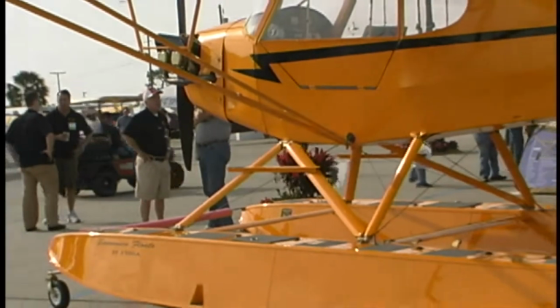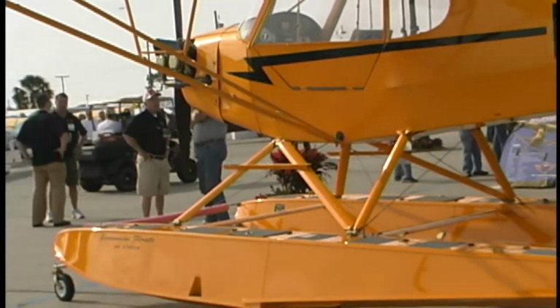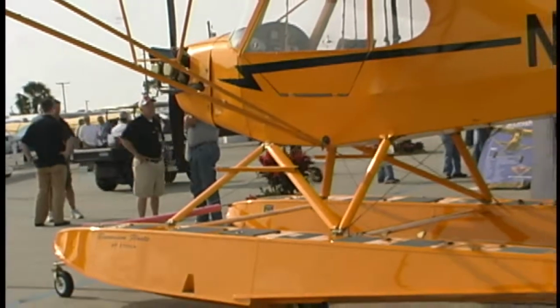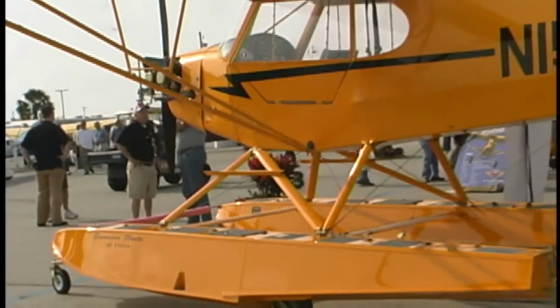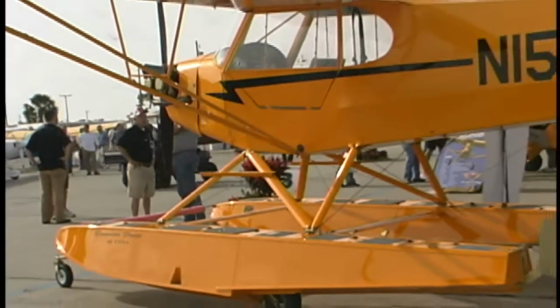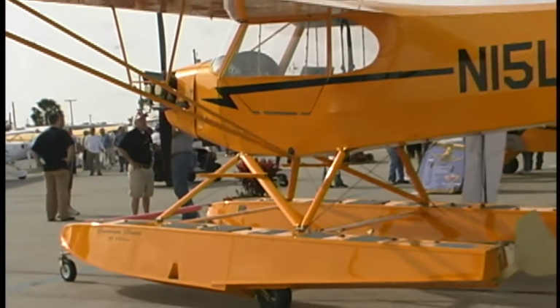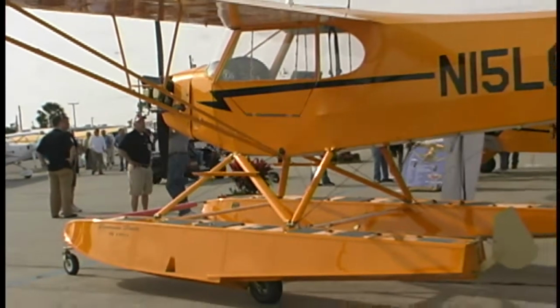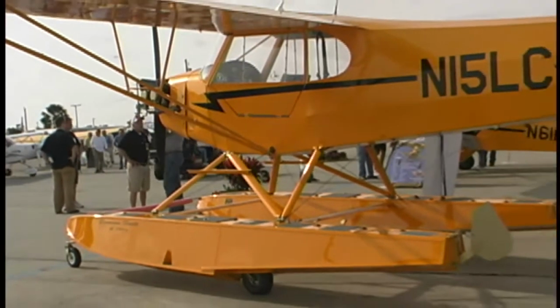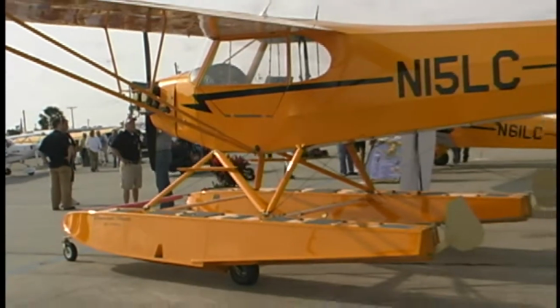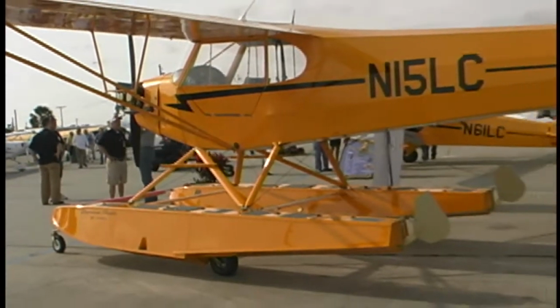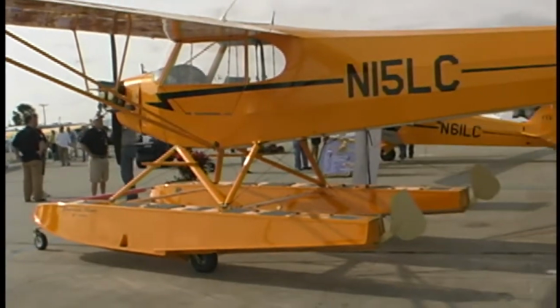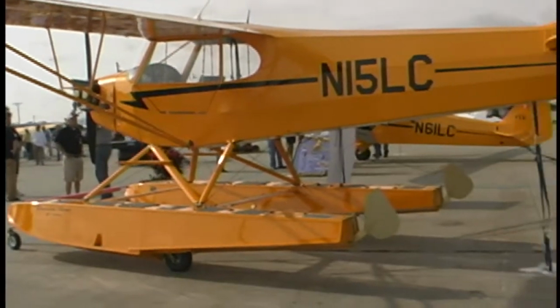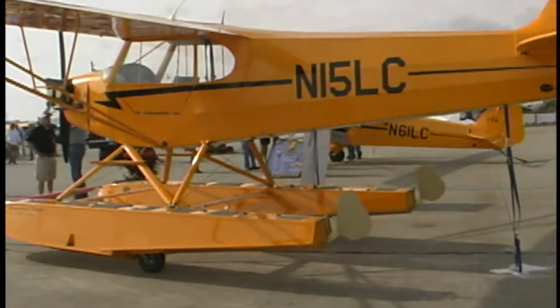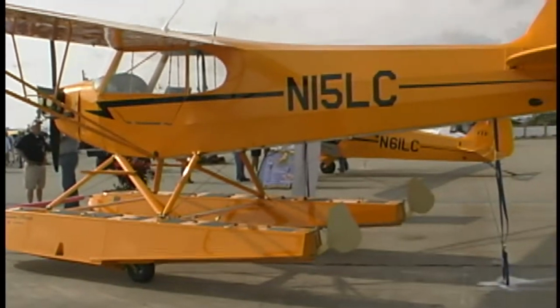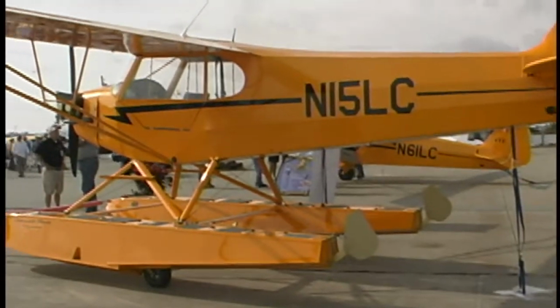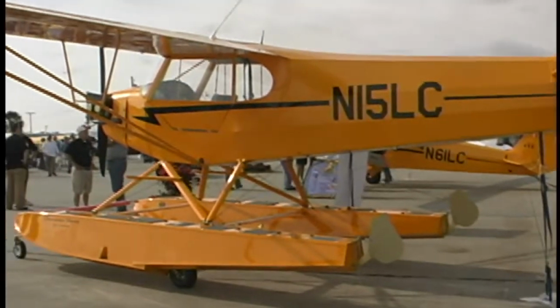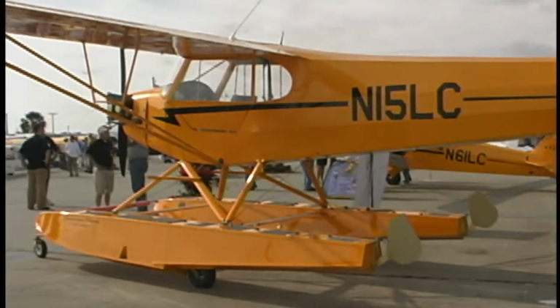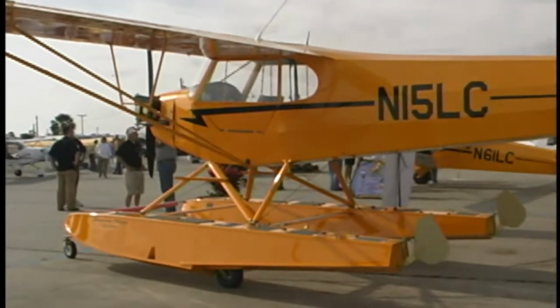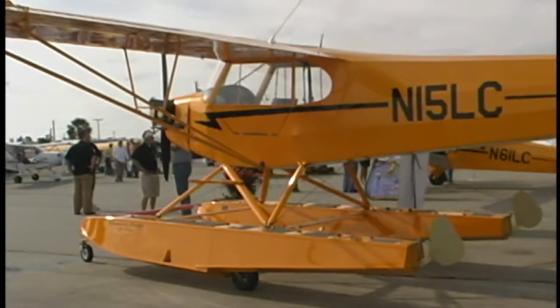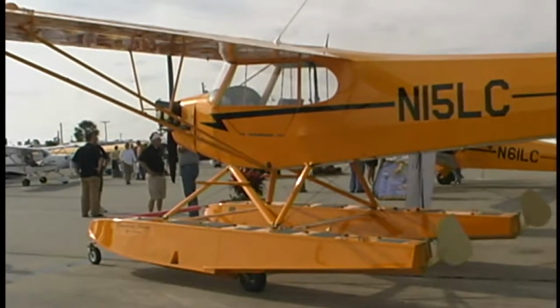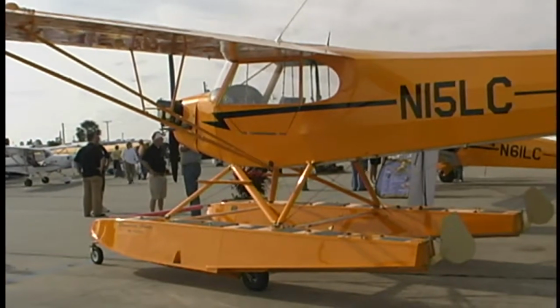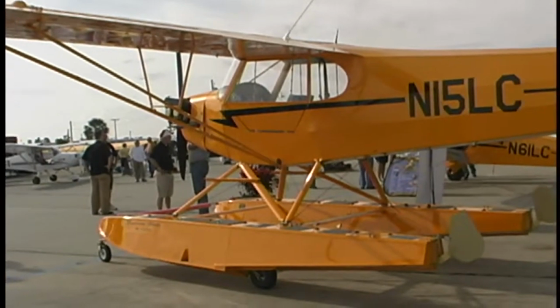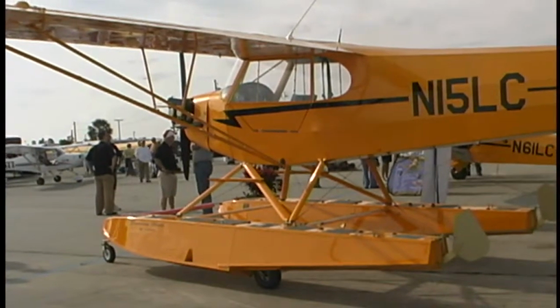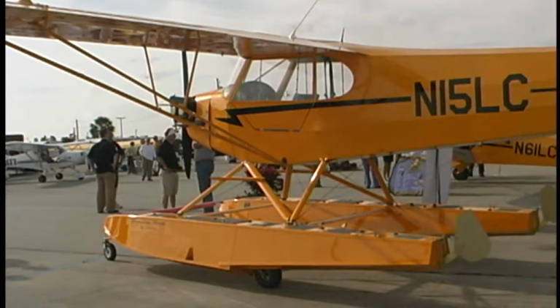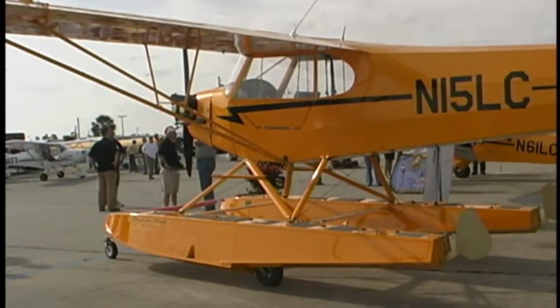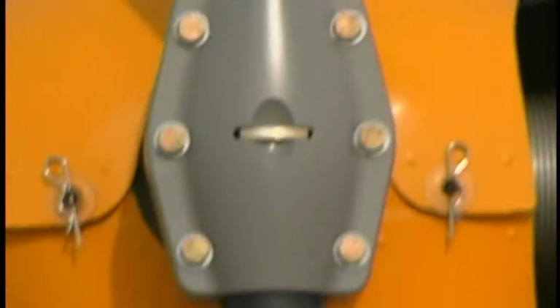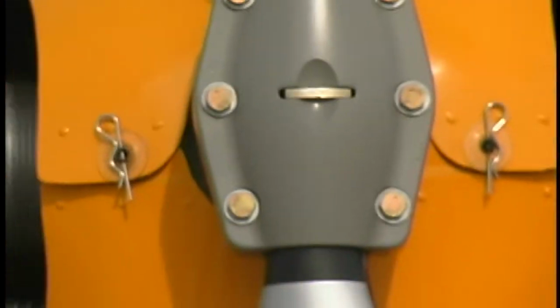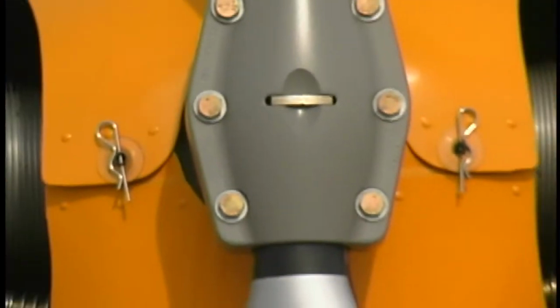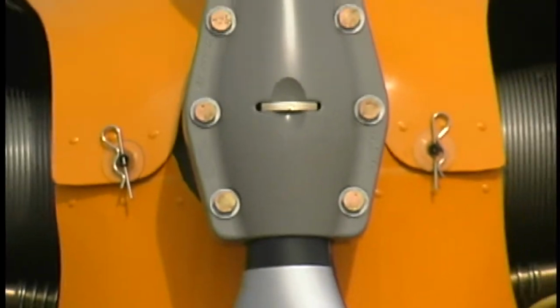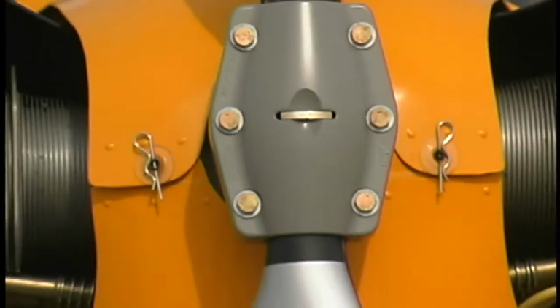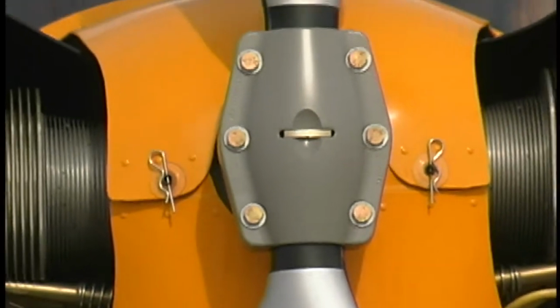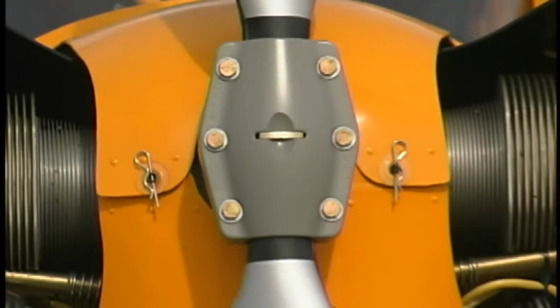Of course, most of the time you'd want to be in the front, where you can see better, have access to all your instrumentation, and all your controls are within easy reach. These fellas have done a really good job with this.